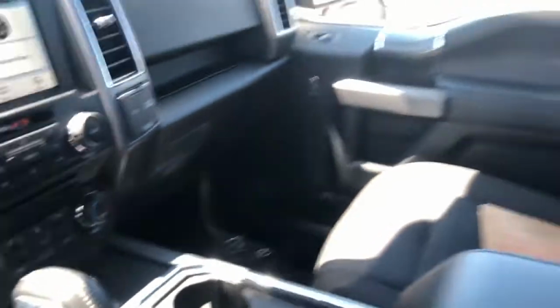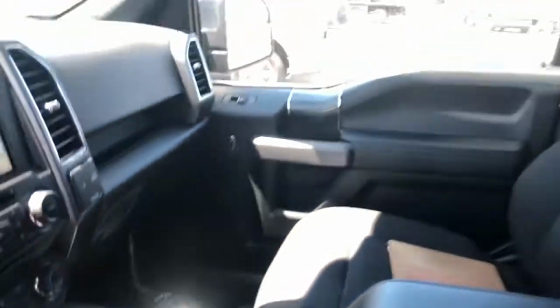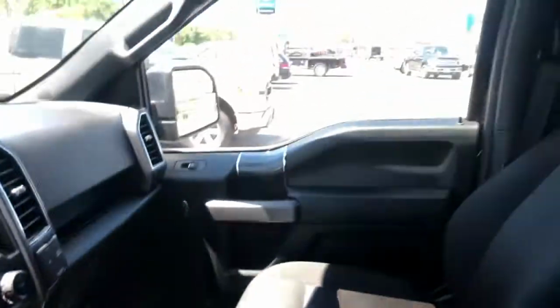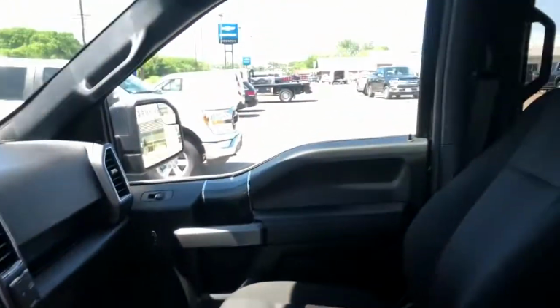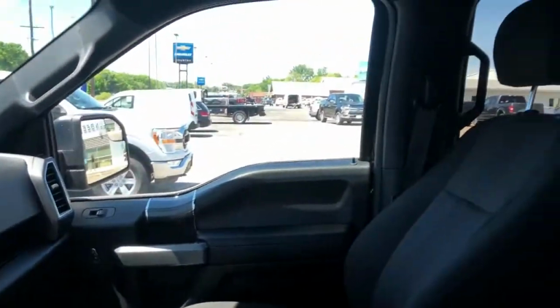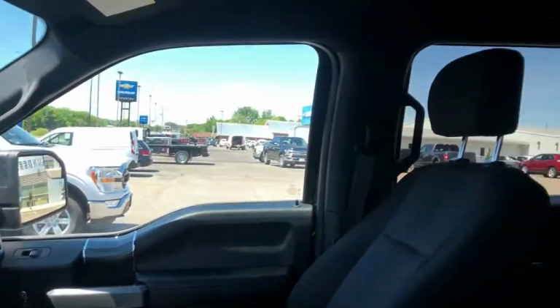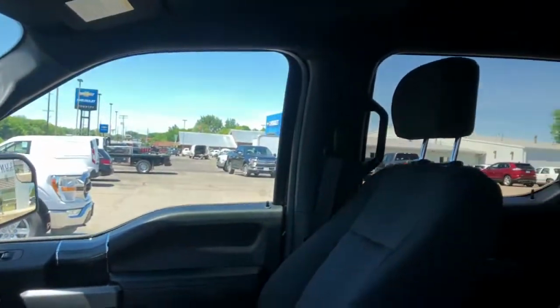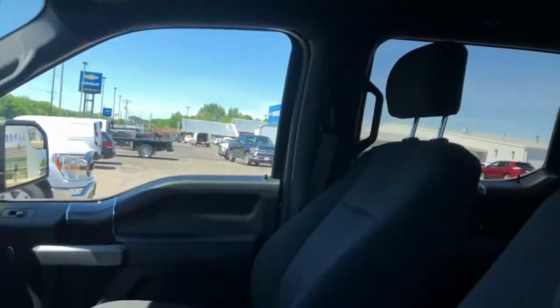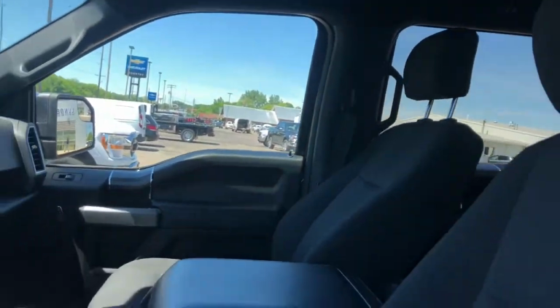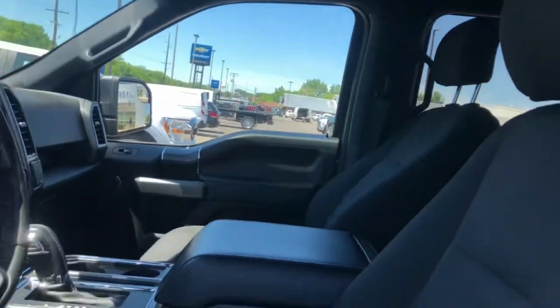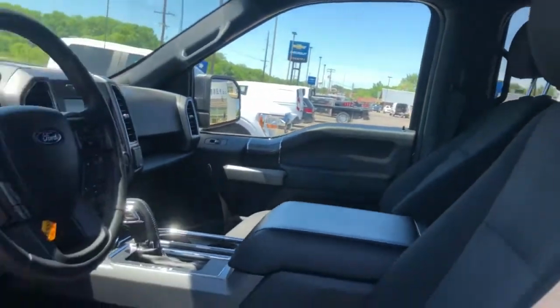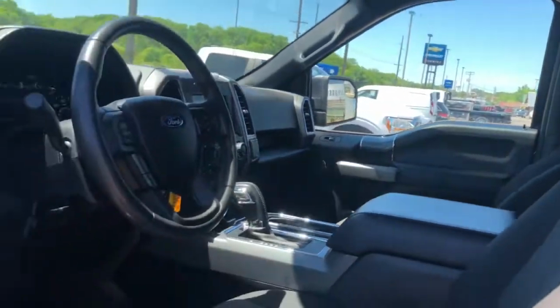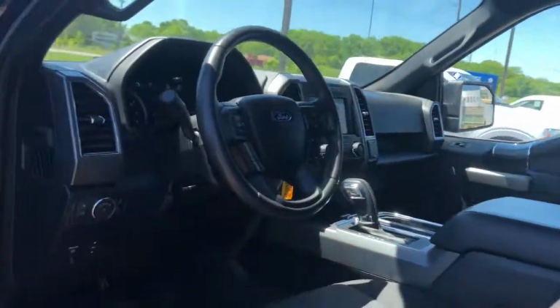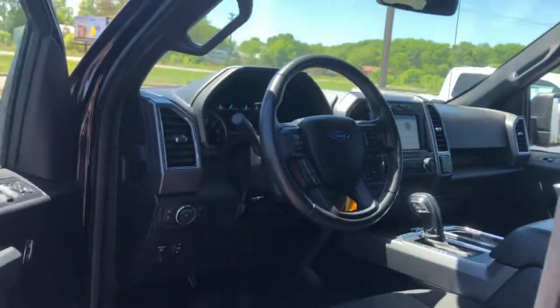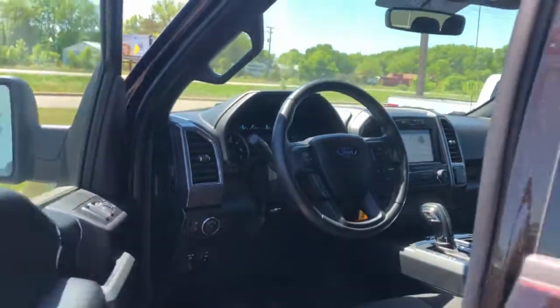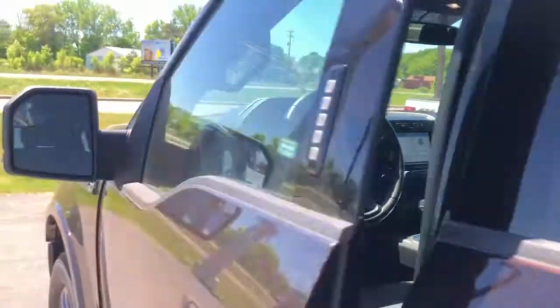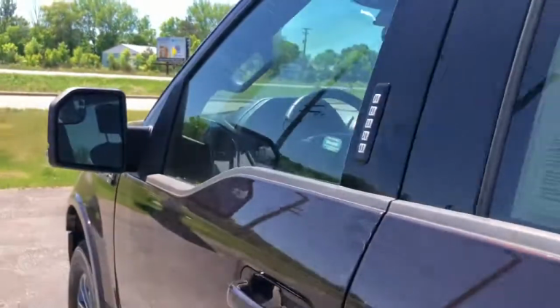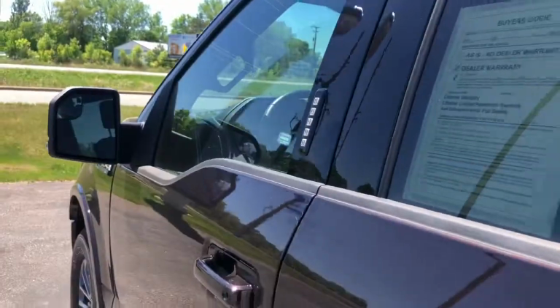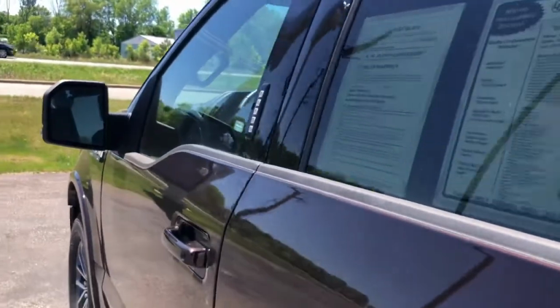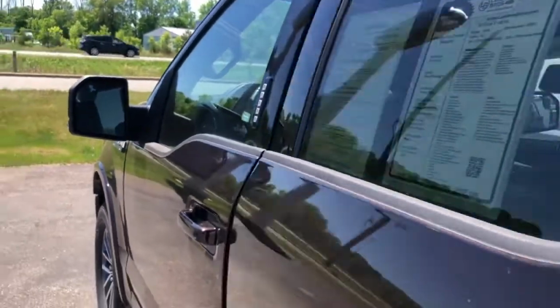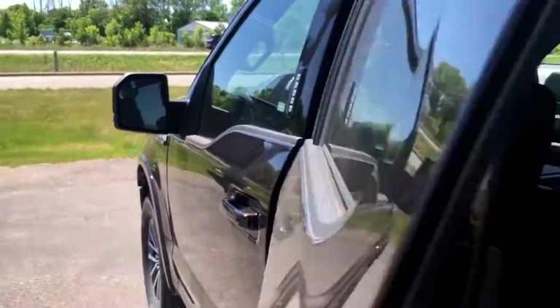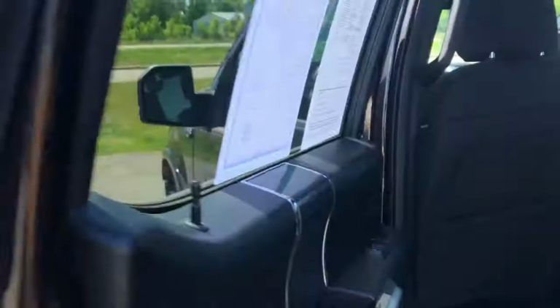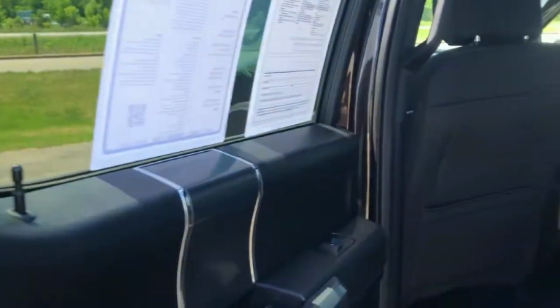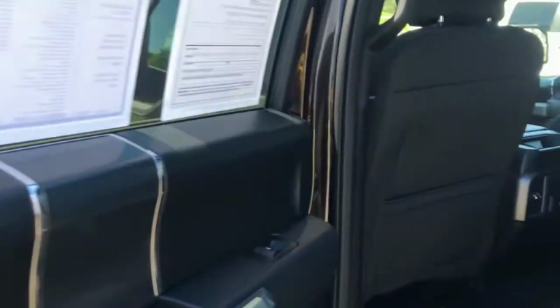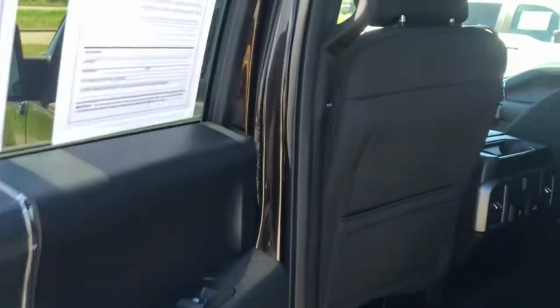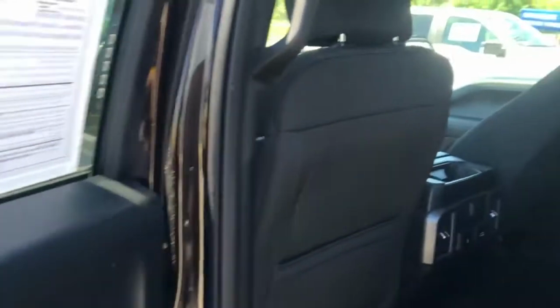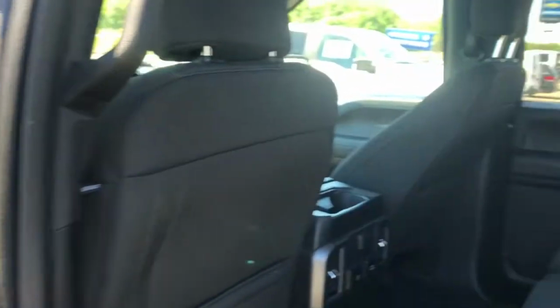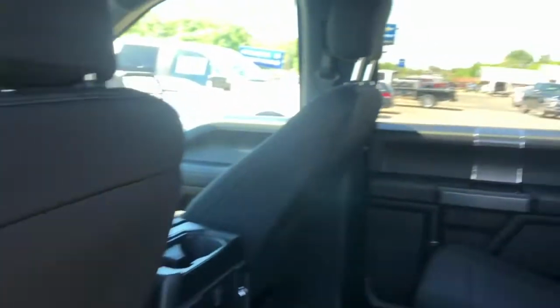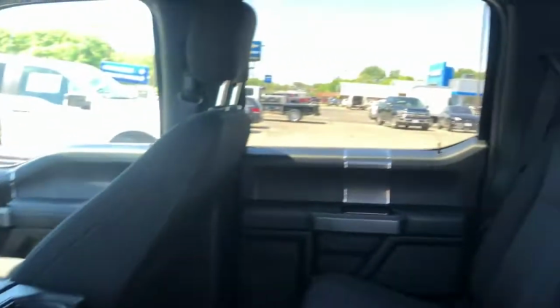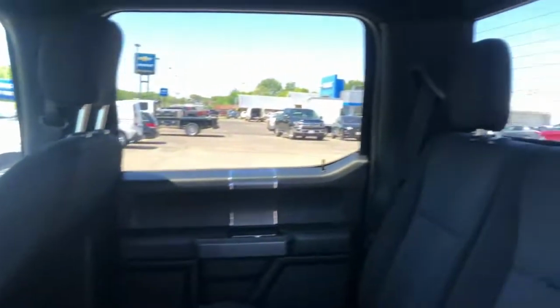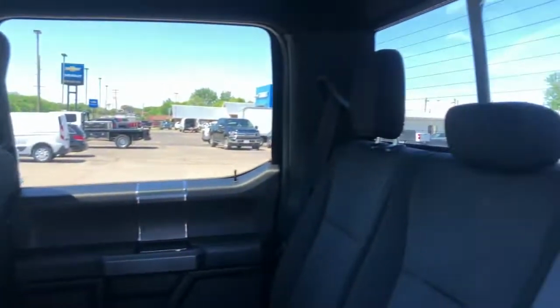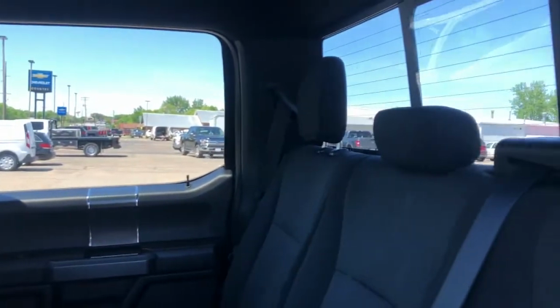Stability control, traction control, daytime running lights, cruise control, power windows, power steering, child safety locks.